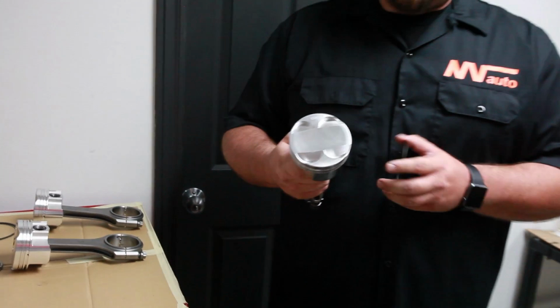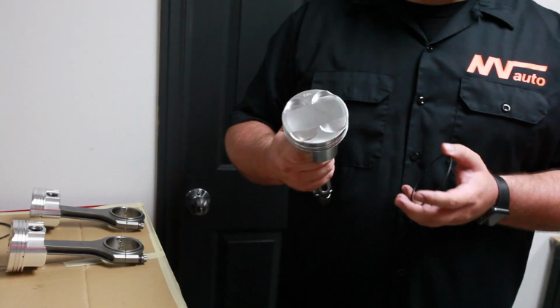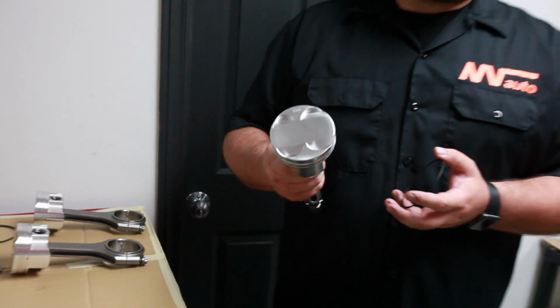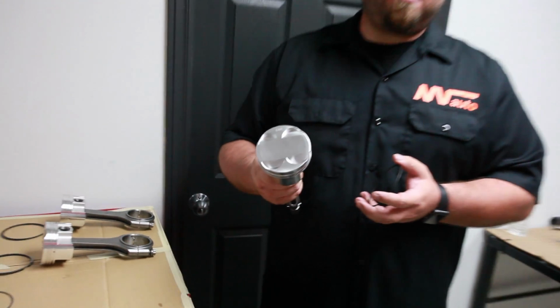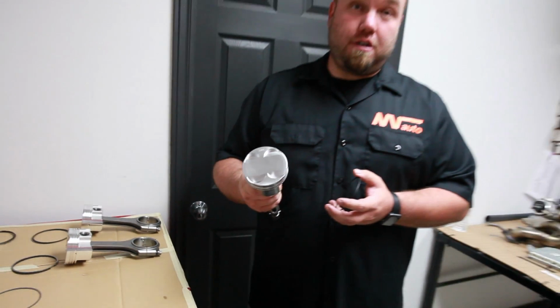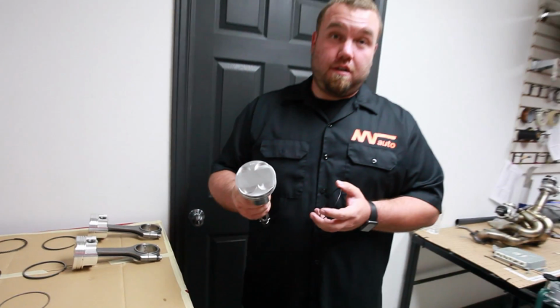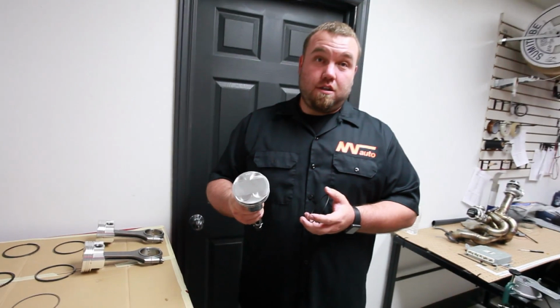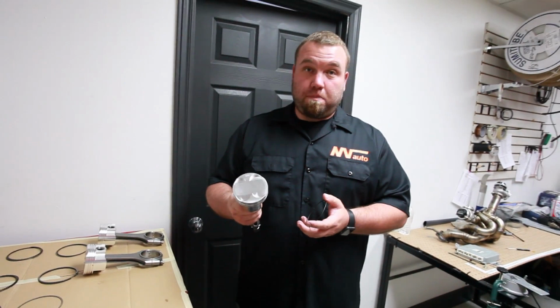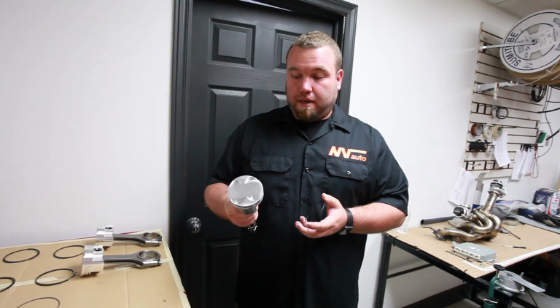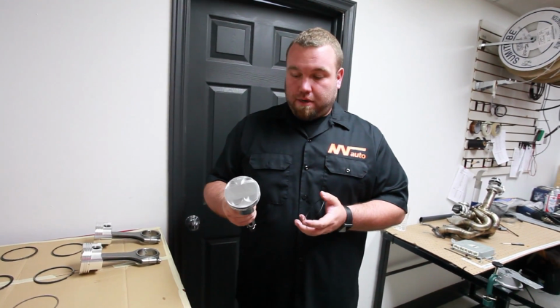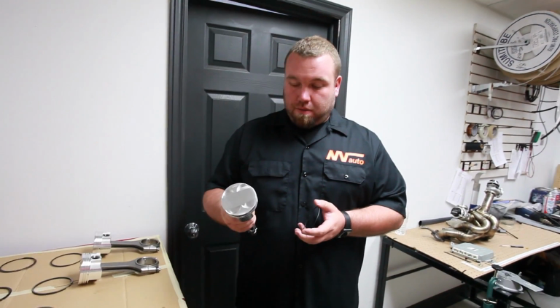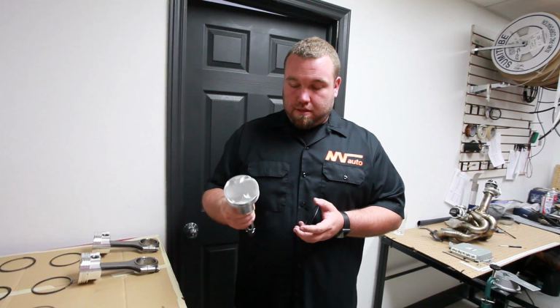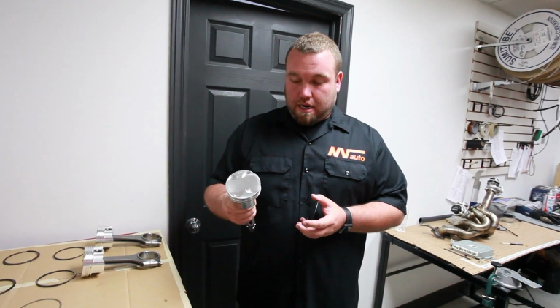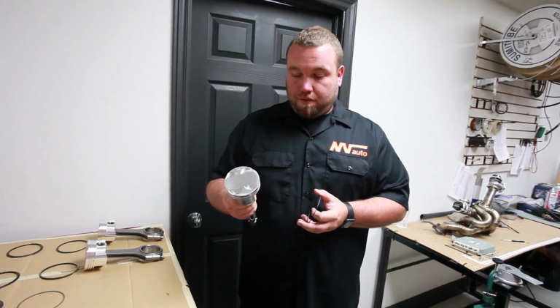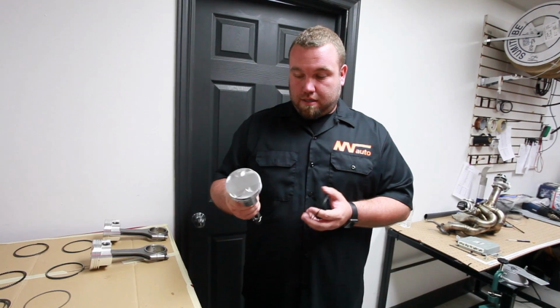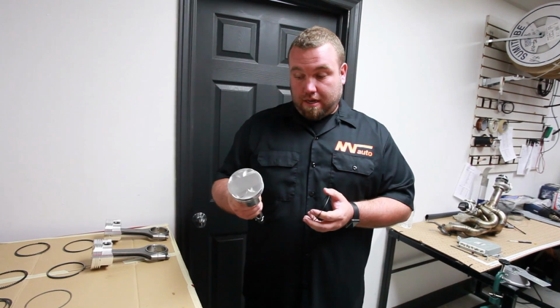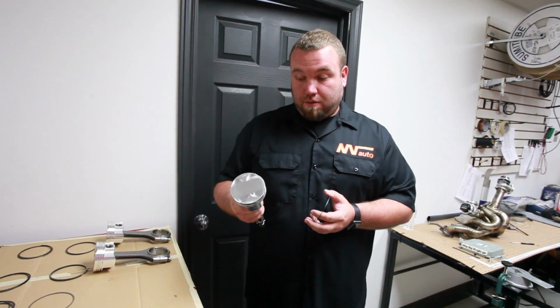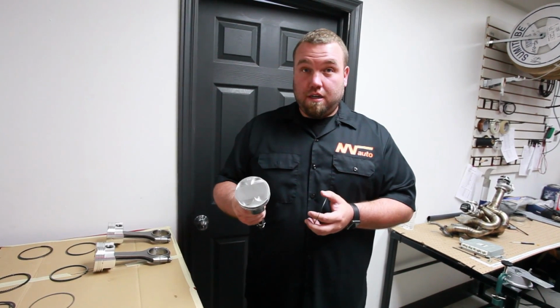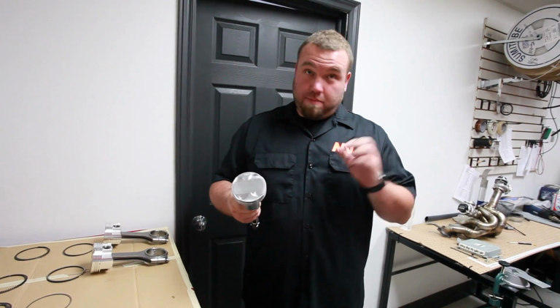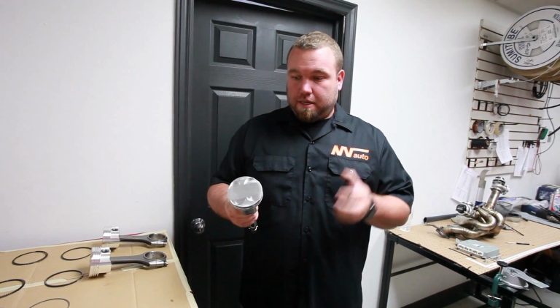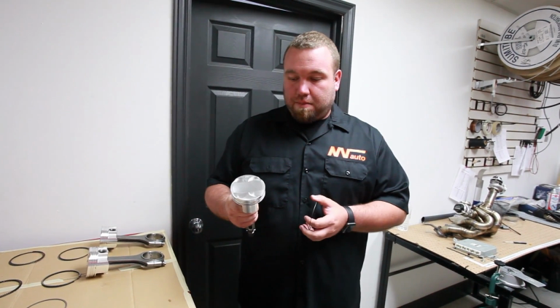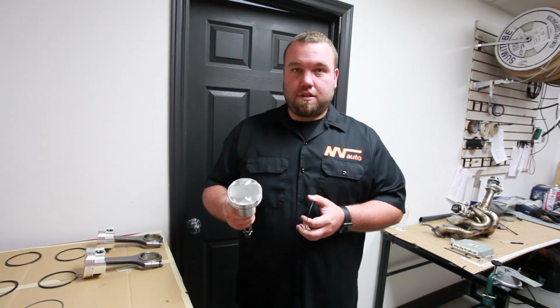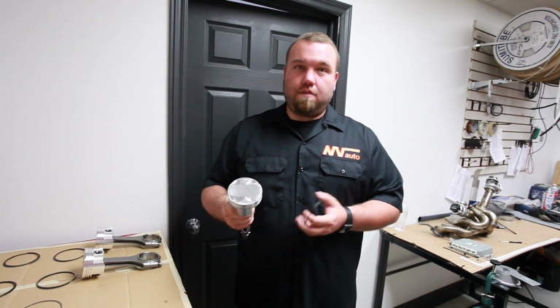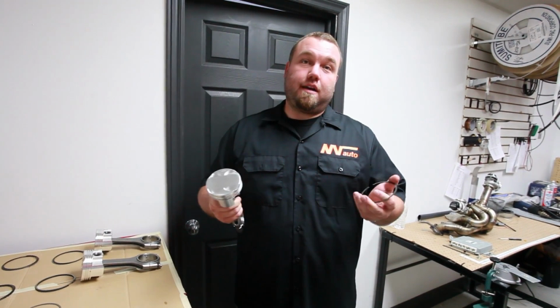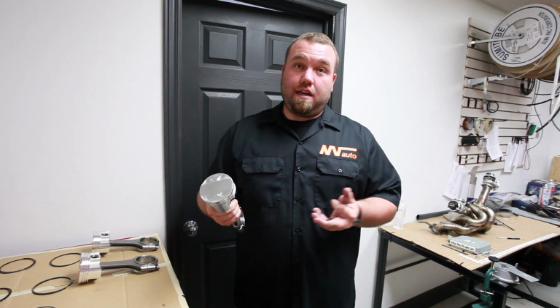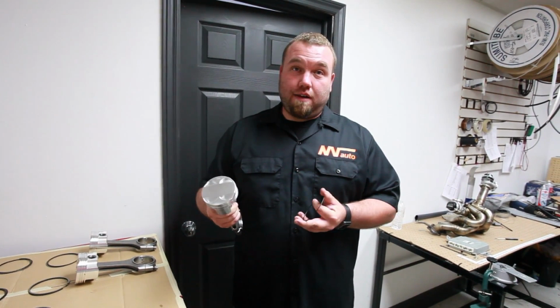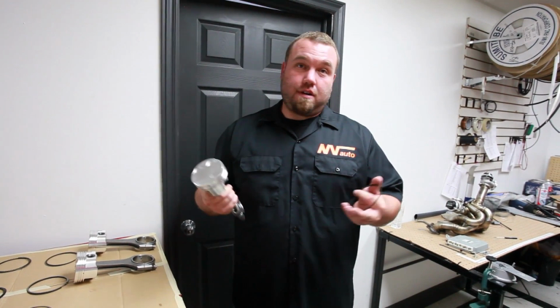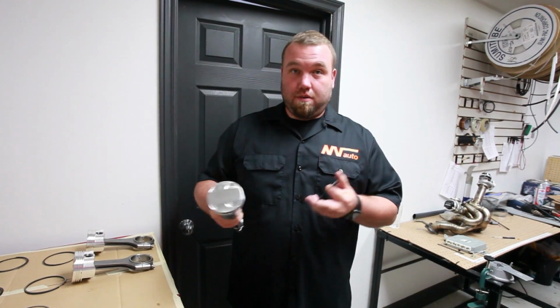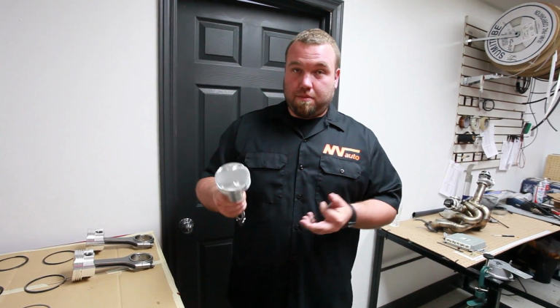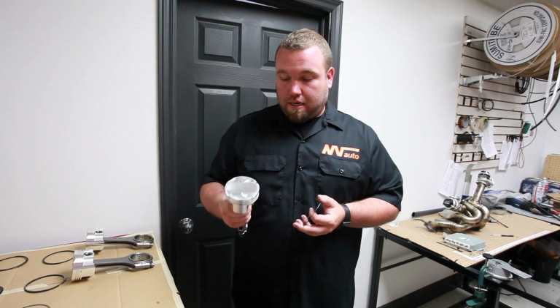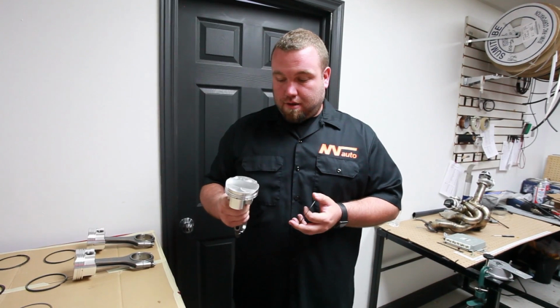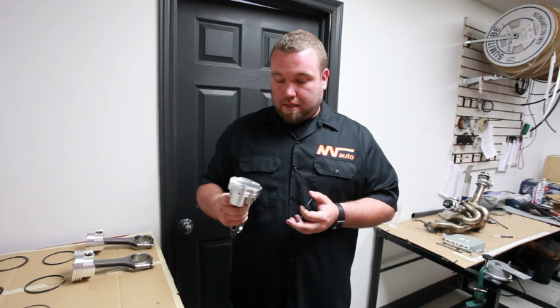The pistons are actually a higher compression ratio — we're bumping up the compression by one point. These are 9.5 to 1 instead of 8.5 to 1, which should make it a little bit snappier. We're running E85 so we don't have to really worry about detonation or anything like that.